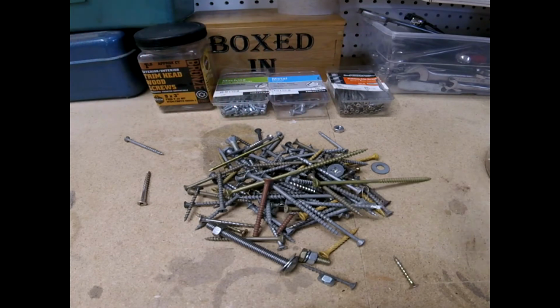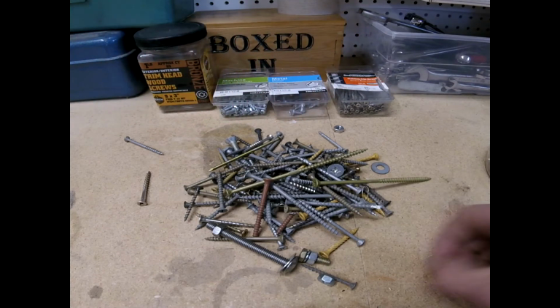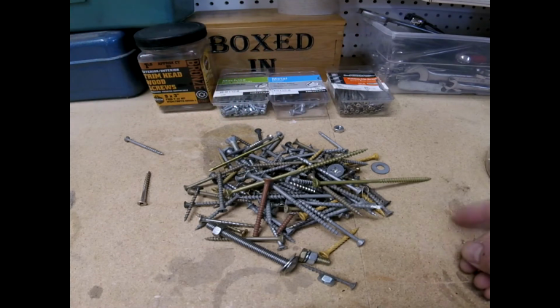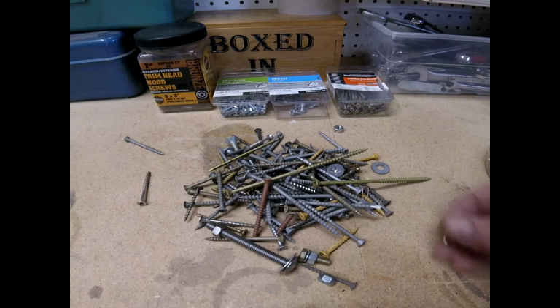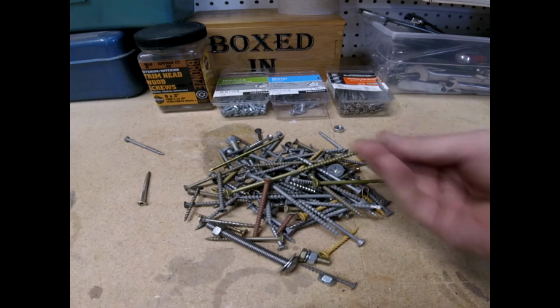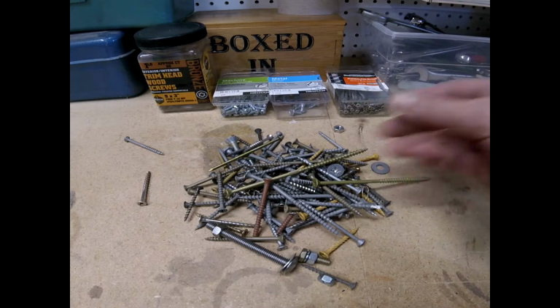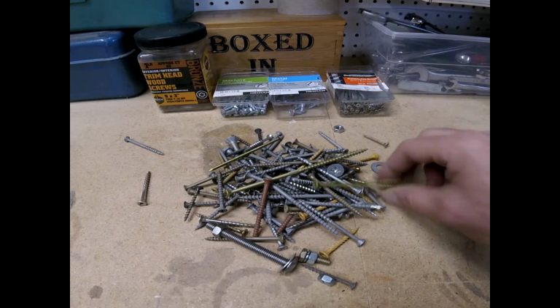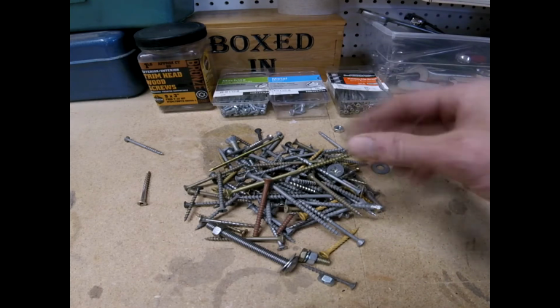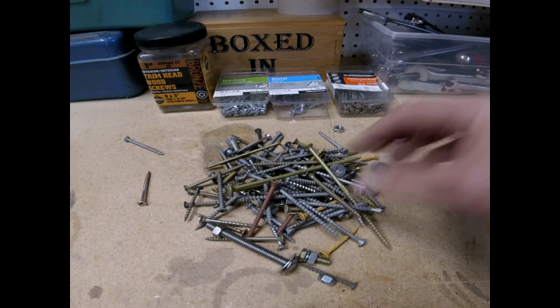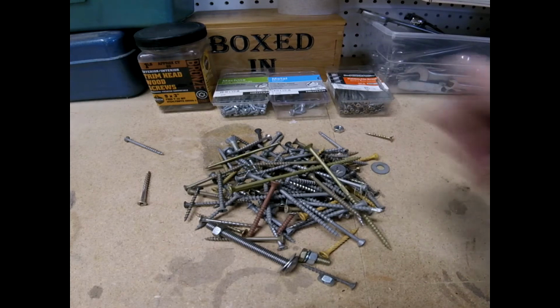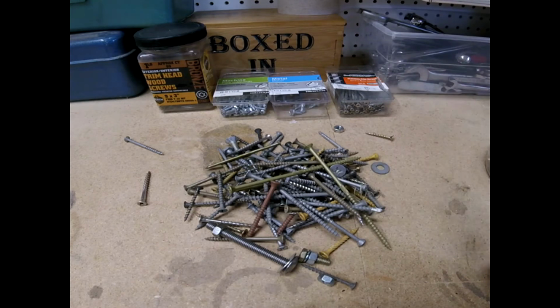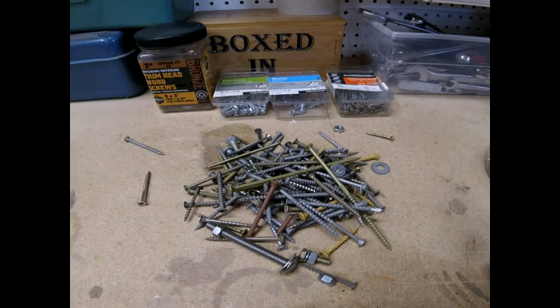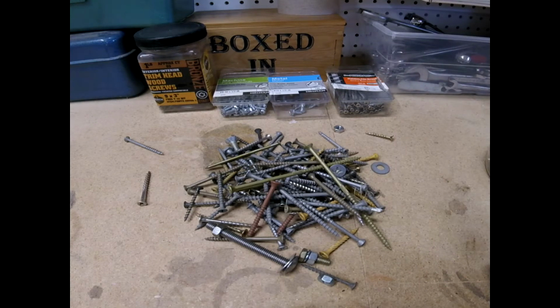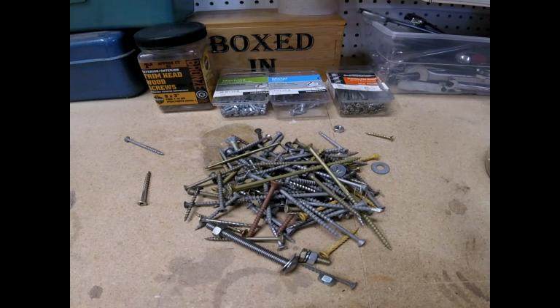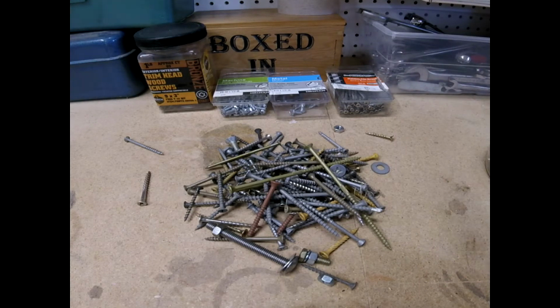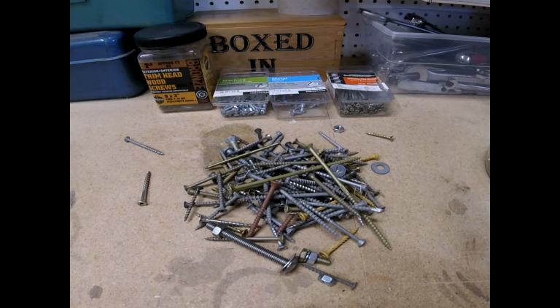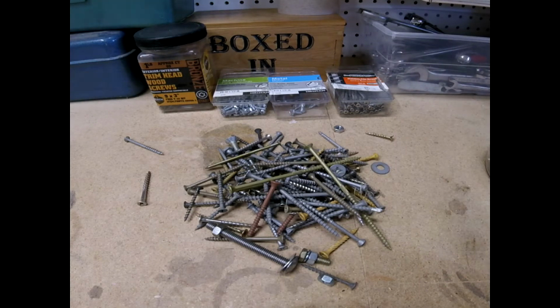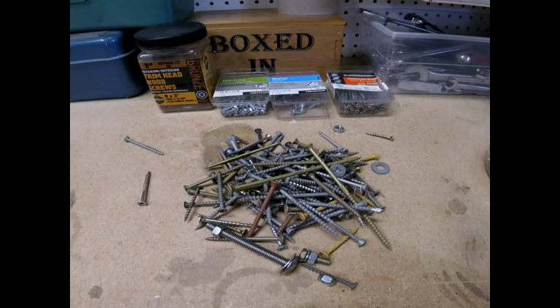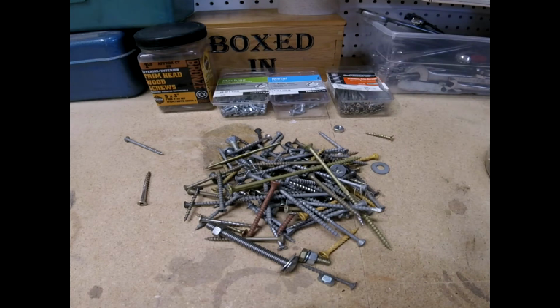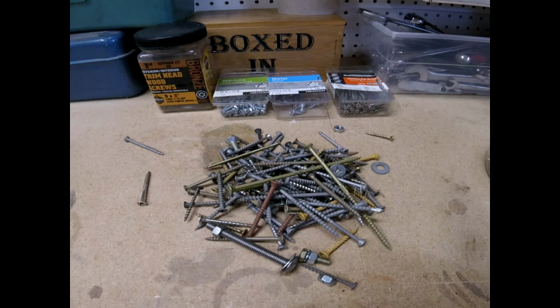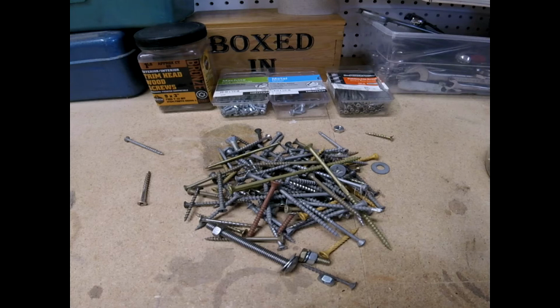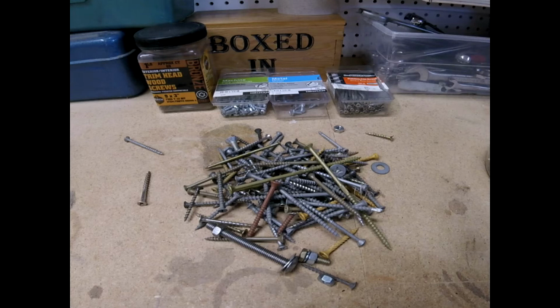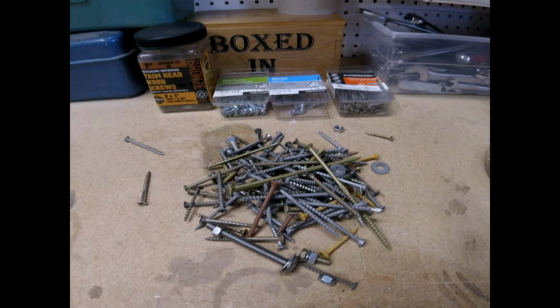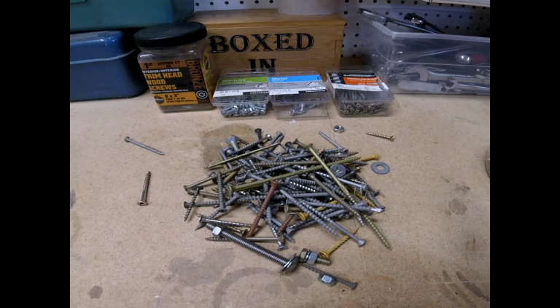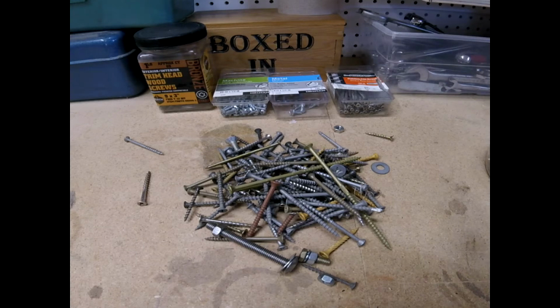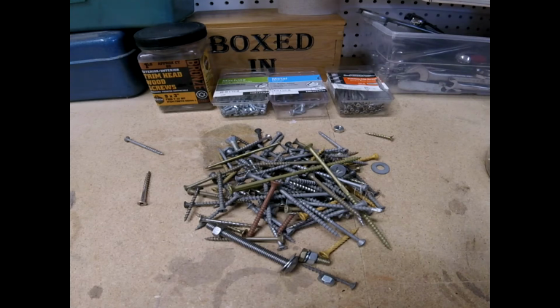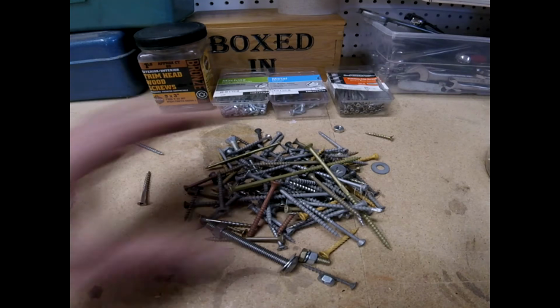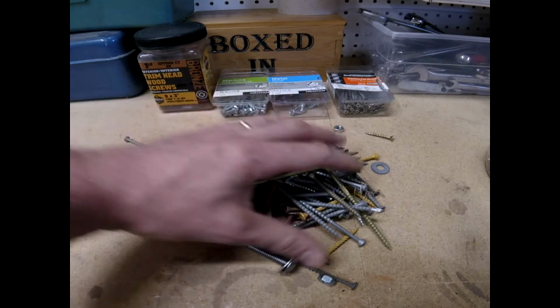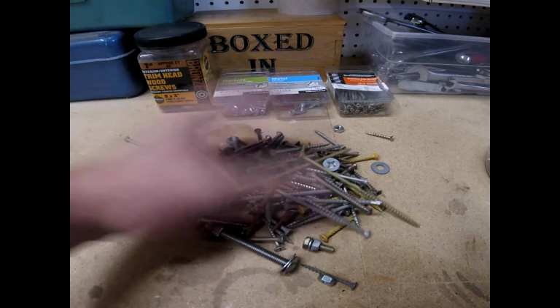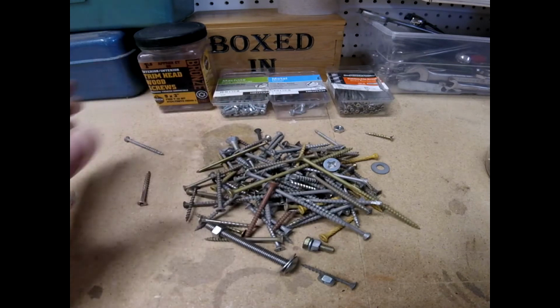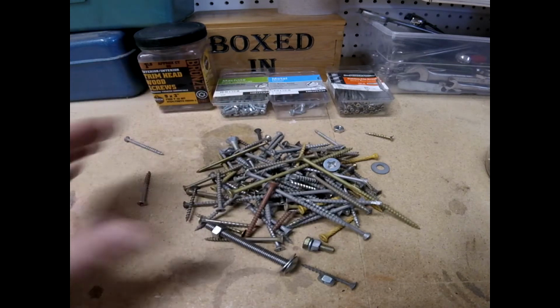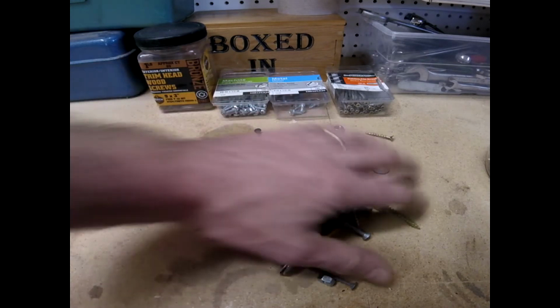Today we're talking about screws and there's a lot of different kinds. Let me show you some of the things you need to know. Let's talk about what drives this.